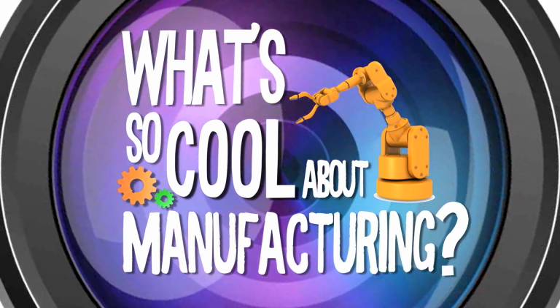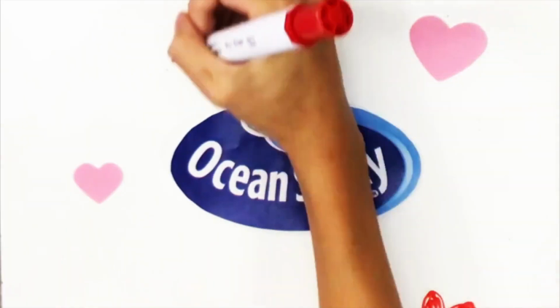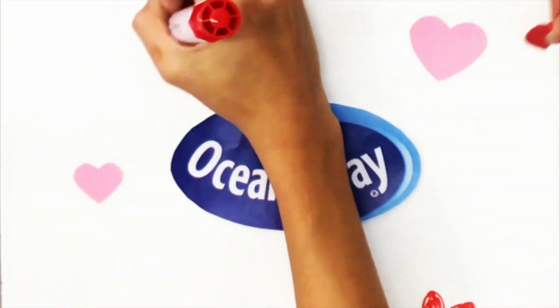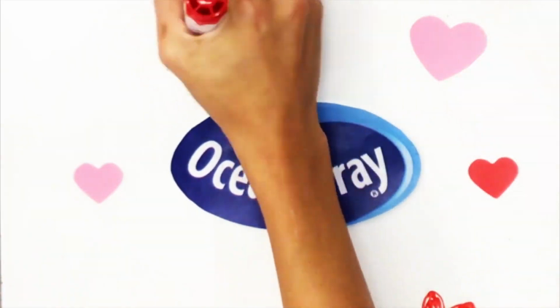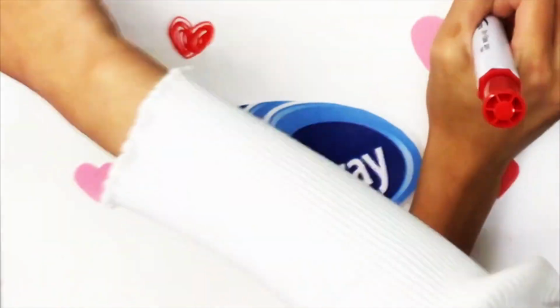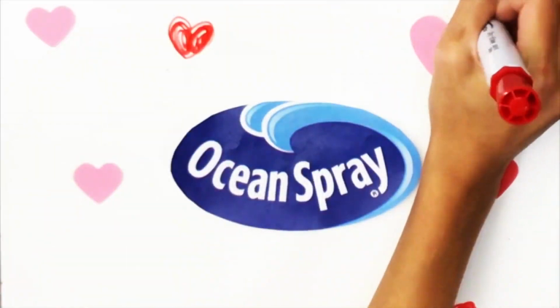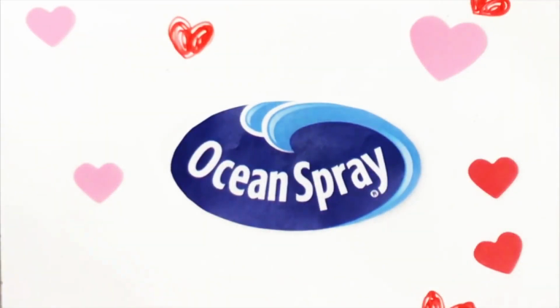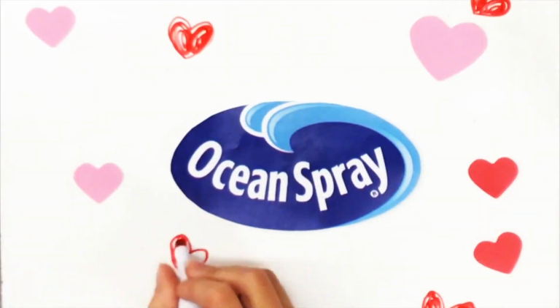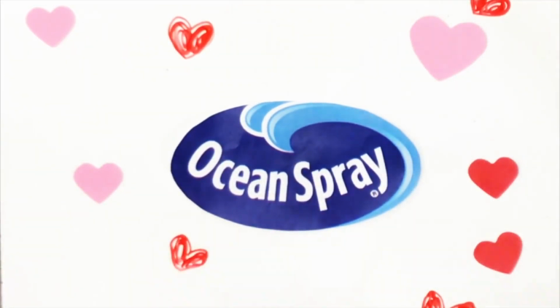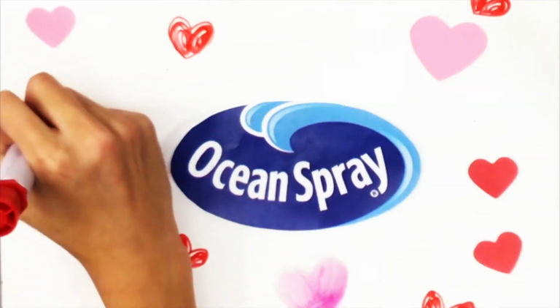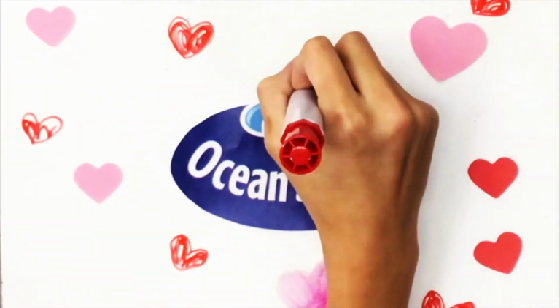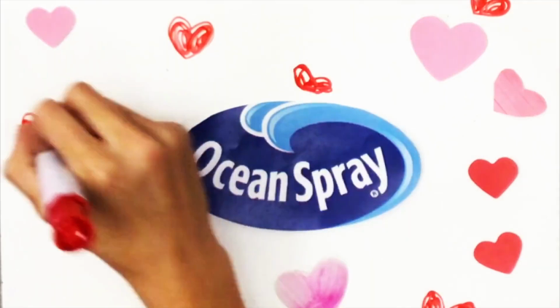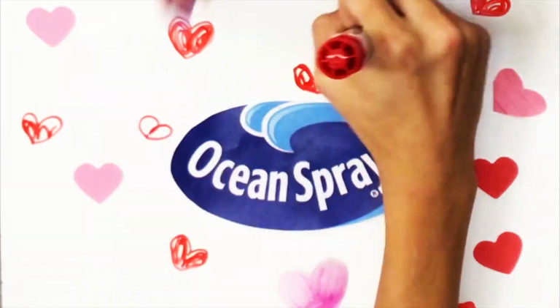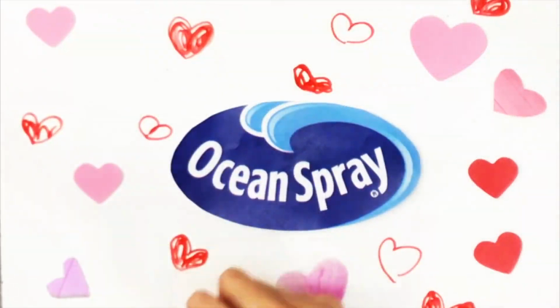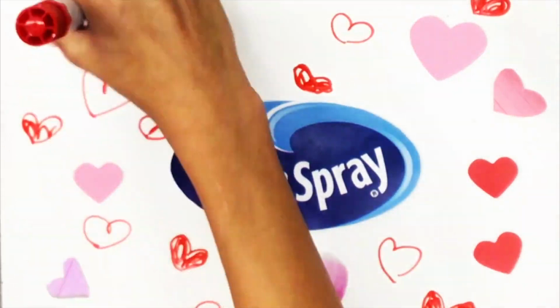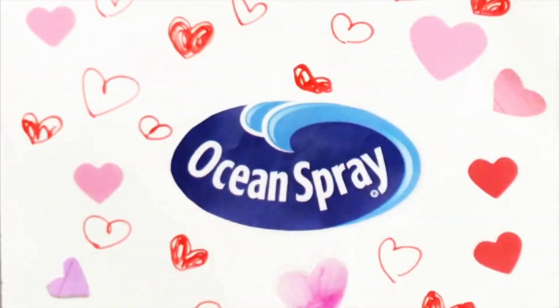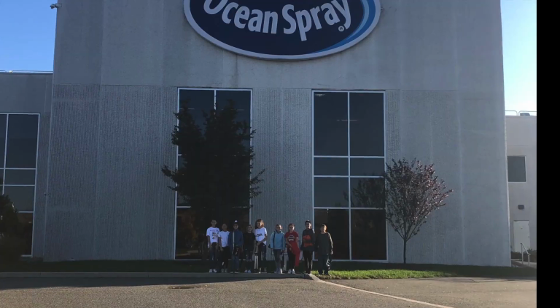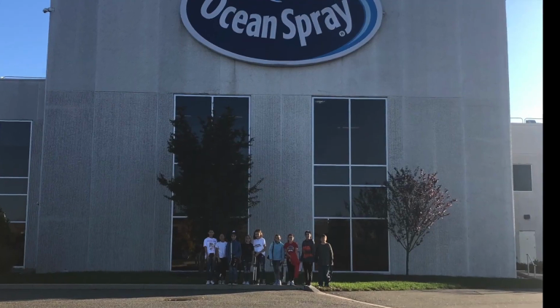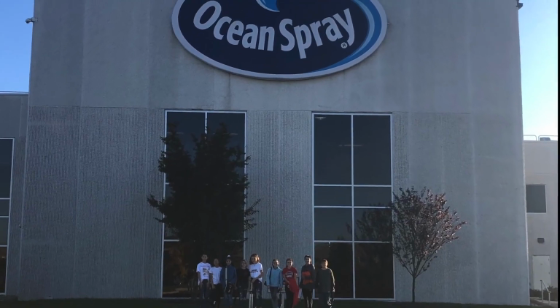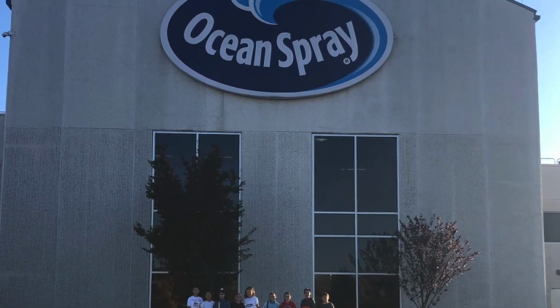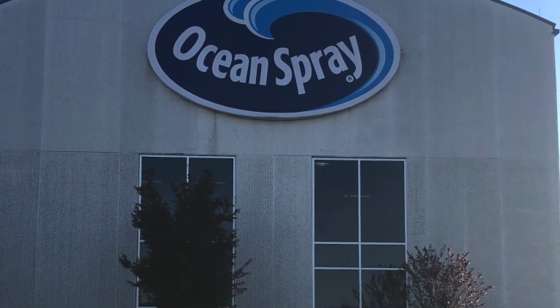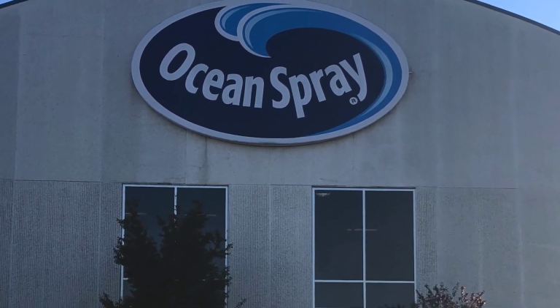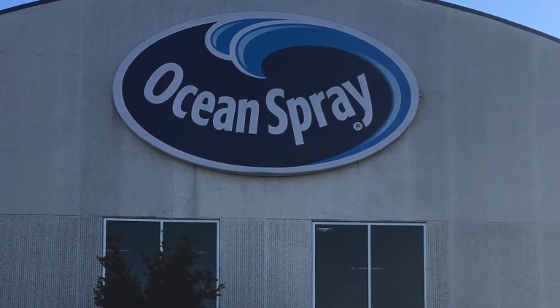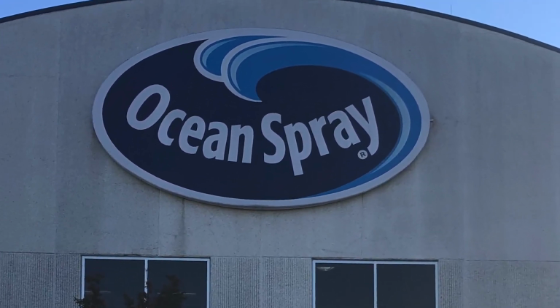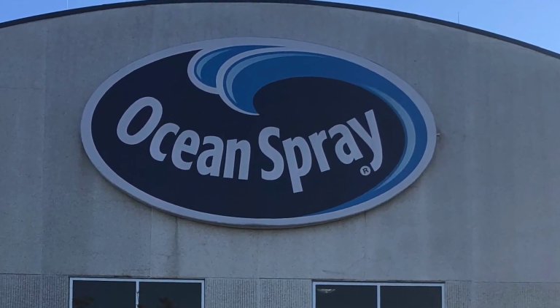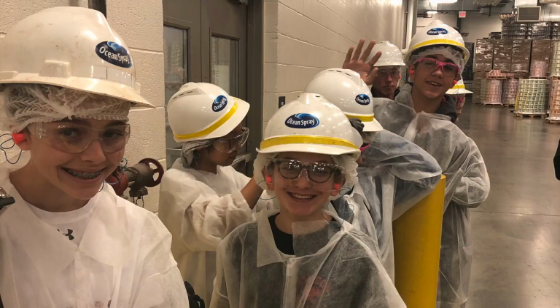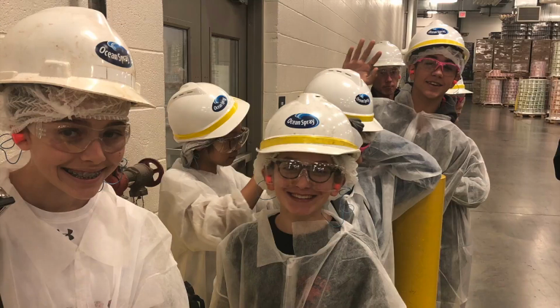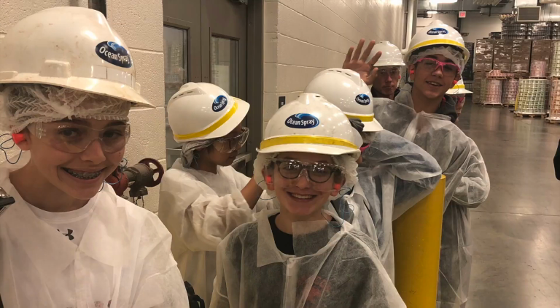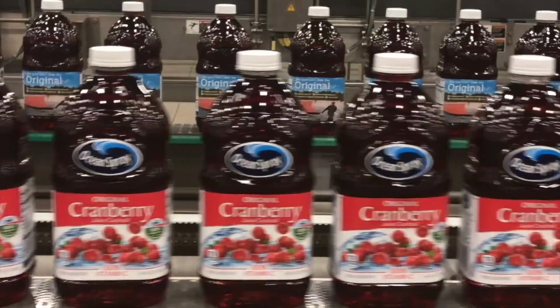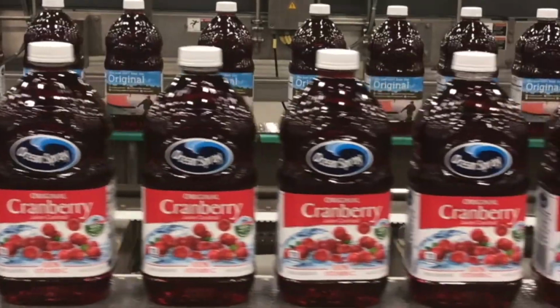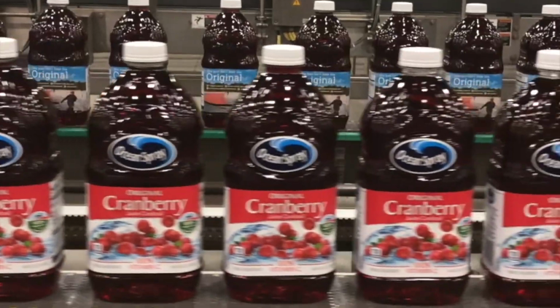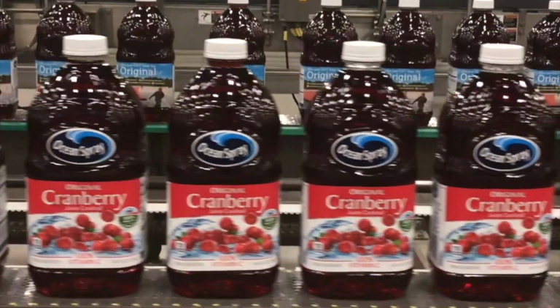Our hearts burst with excitement knowing we were going to see one of our favorite products being made. When we entered Ocean Spray, we were so intrigued by the sweet smell of cranberries.